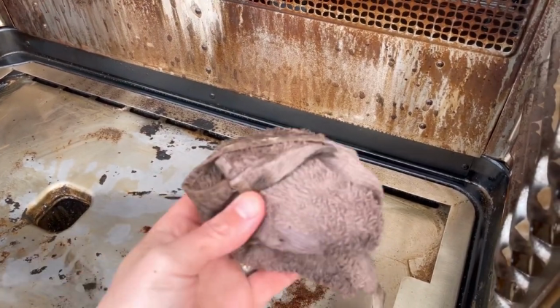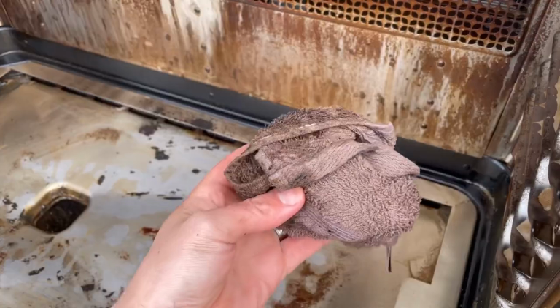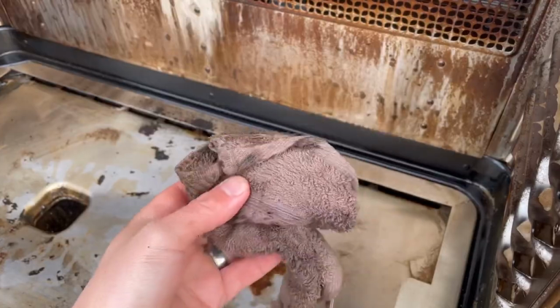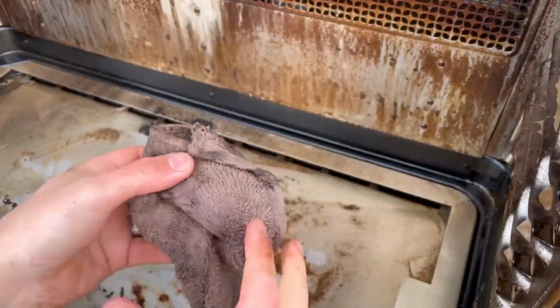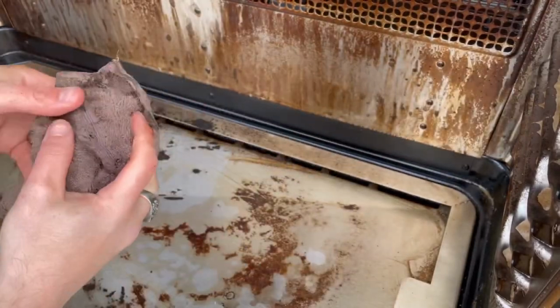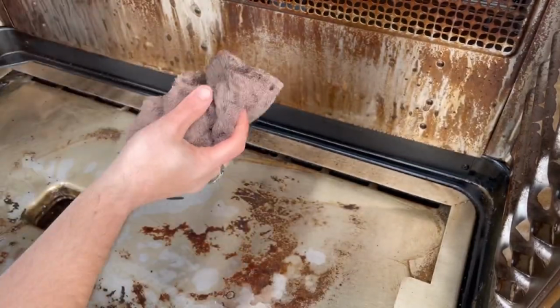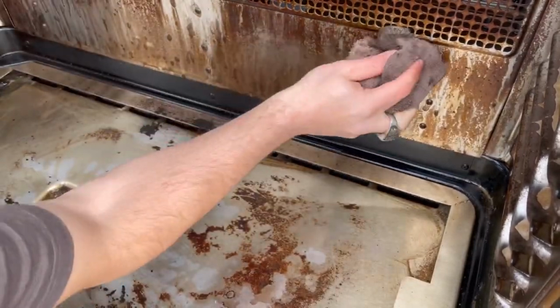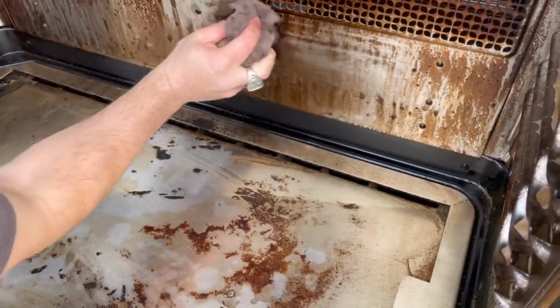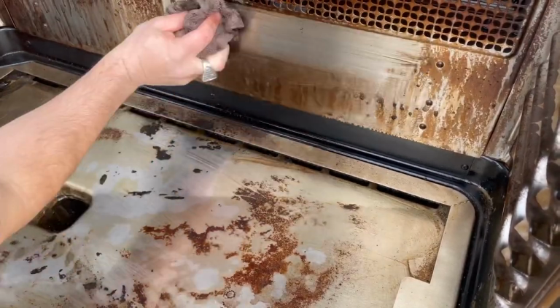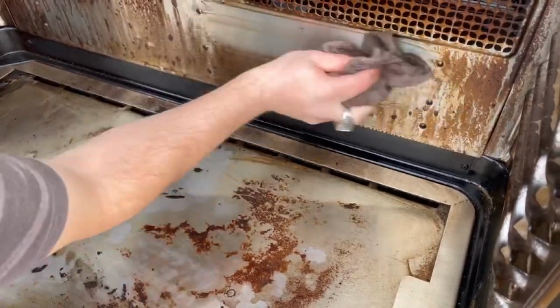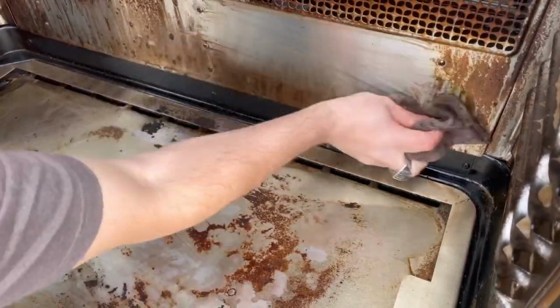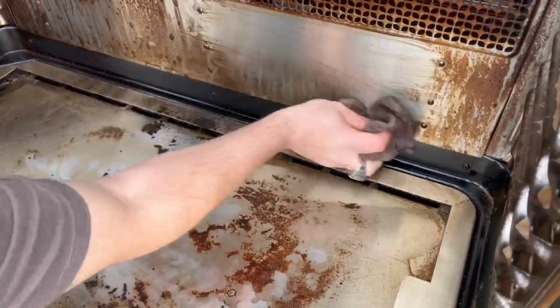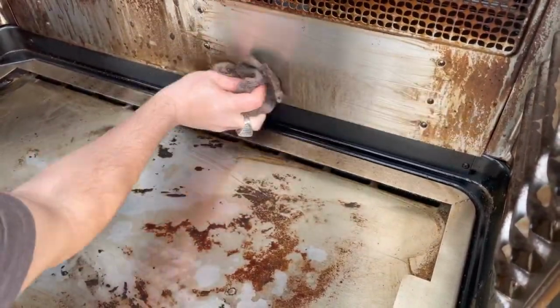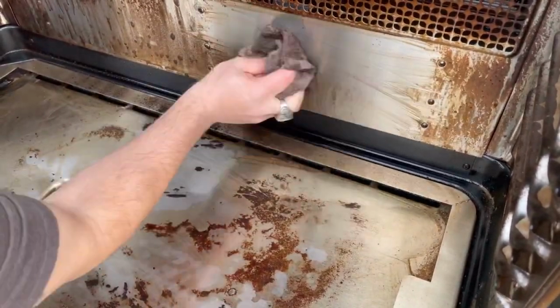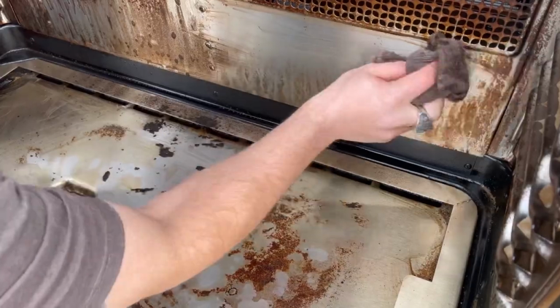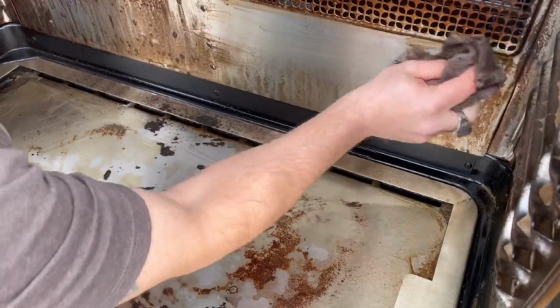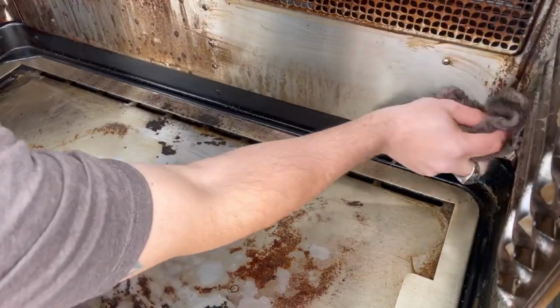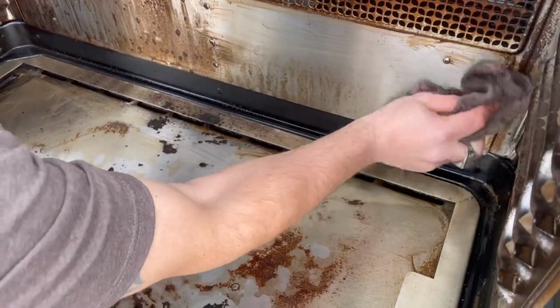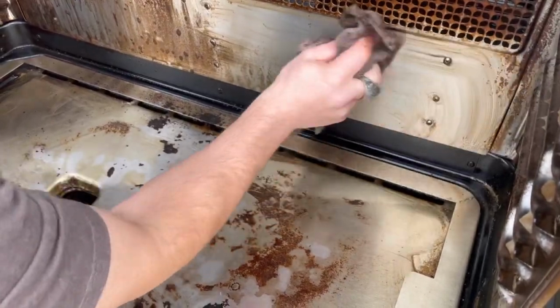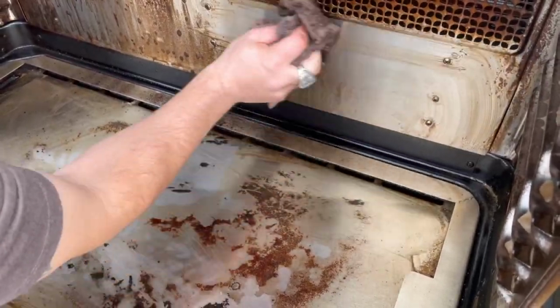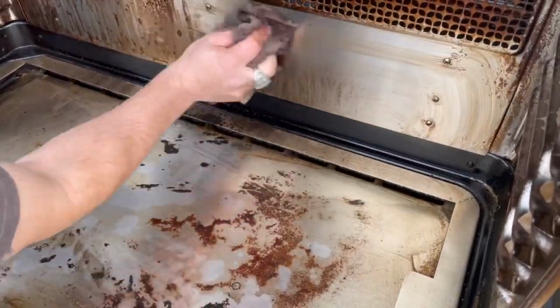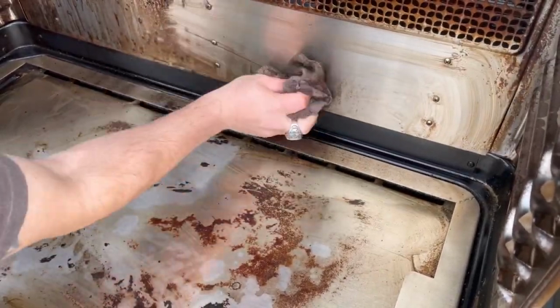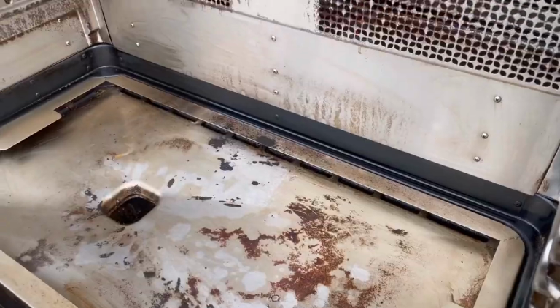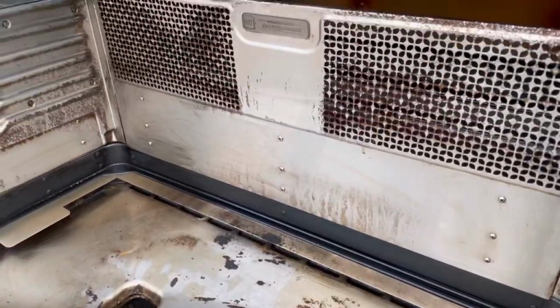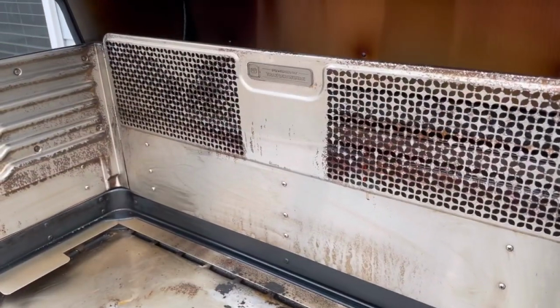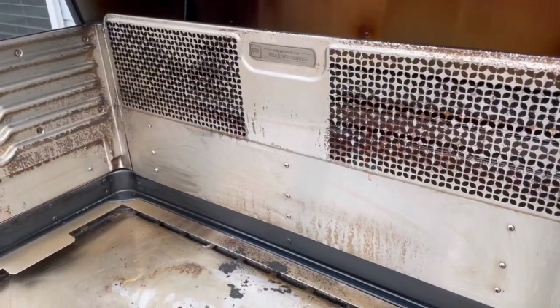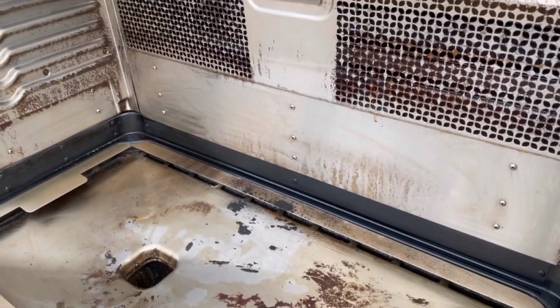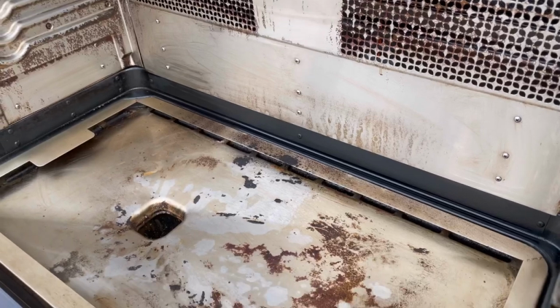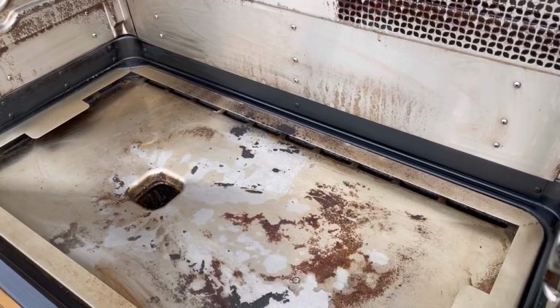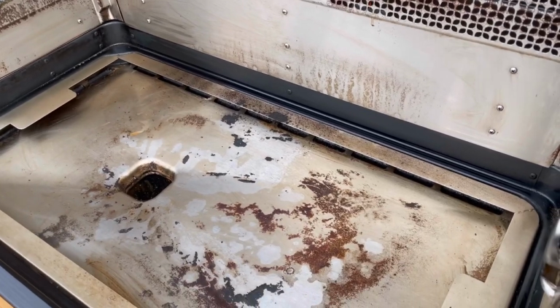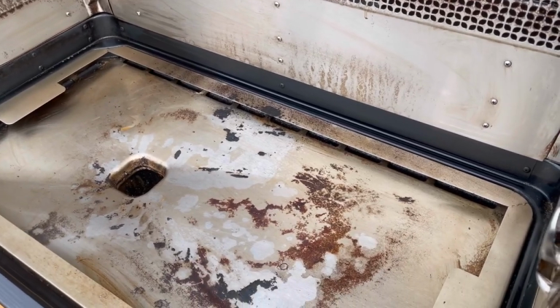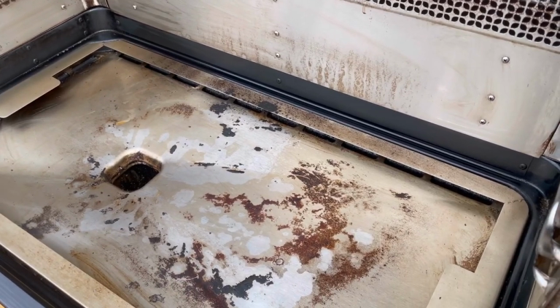Now we're going to work on the backside and the sides of the grill. It's been sprayed down a couple times throughout. Just a wet rag and it comes right off — cleans up like new. Super simple. Voila. Beautiful.